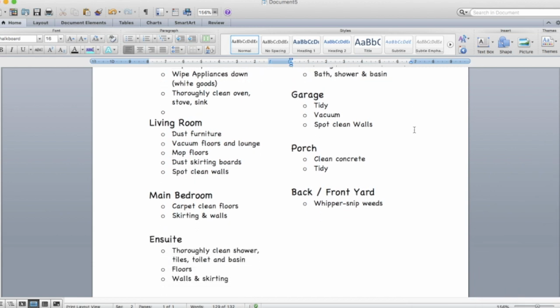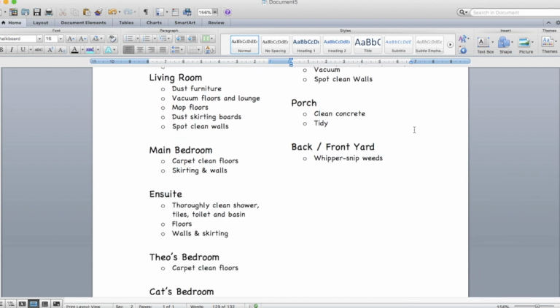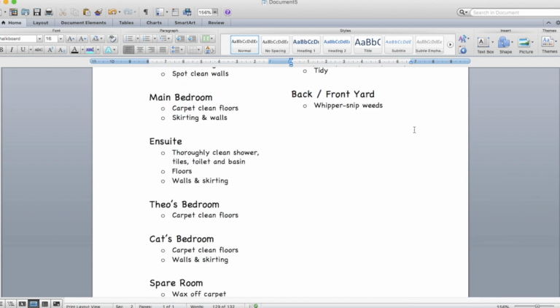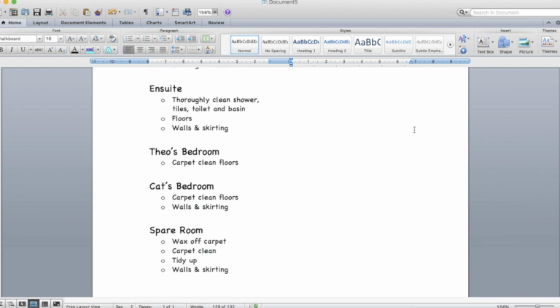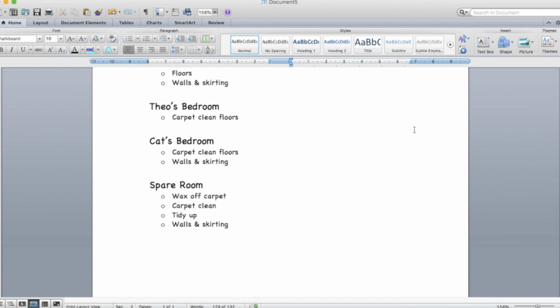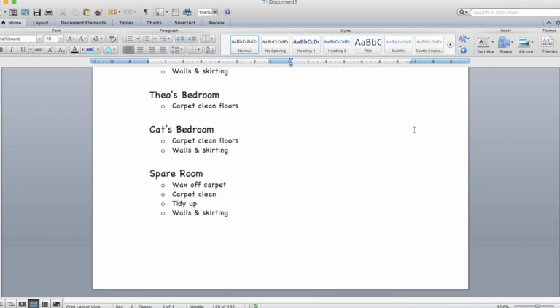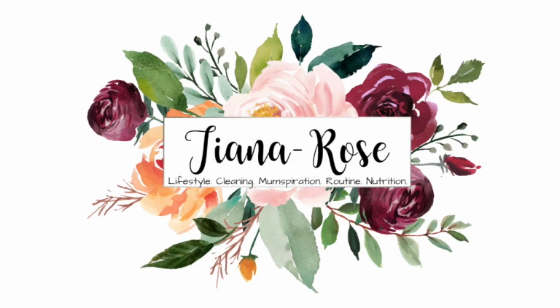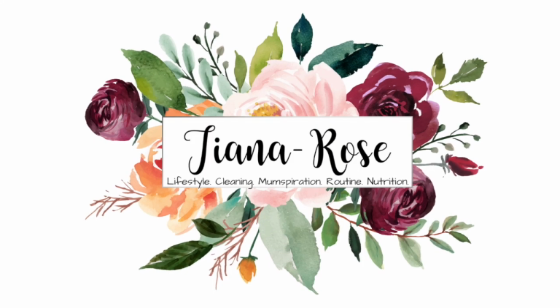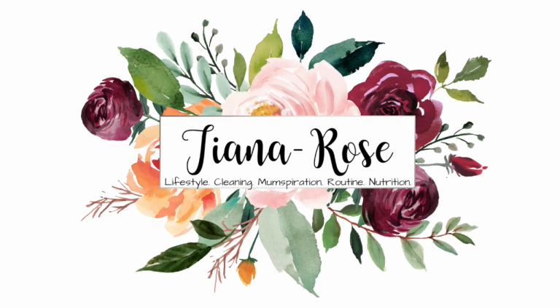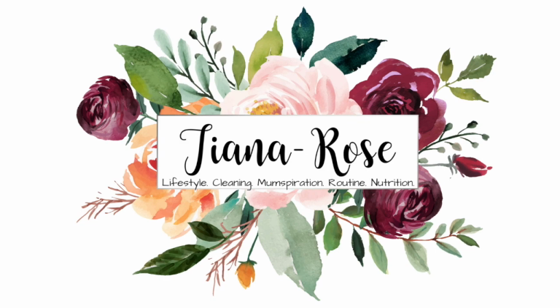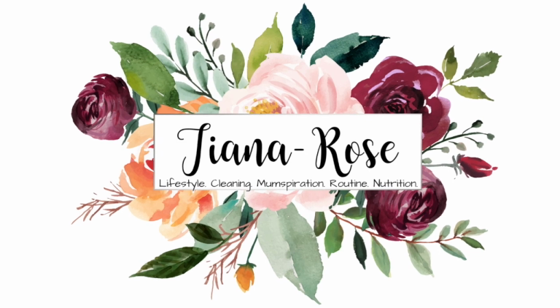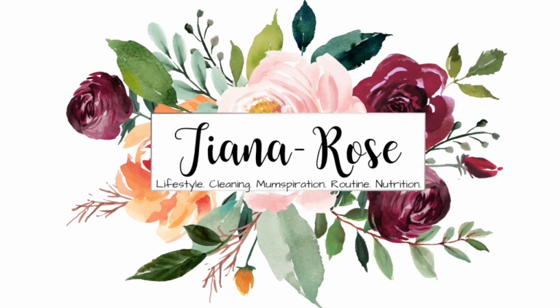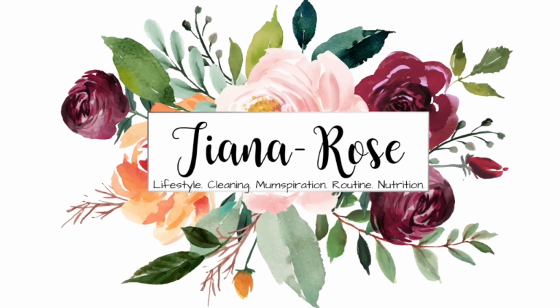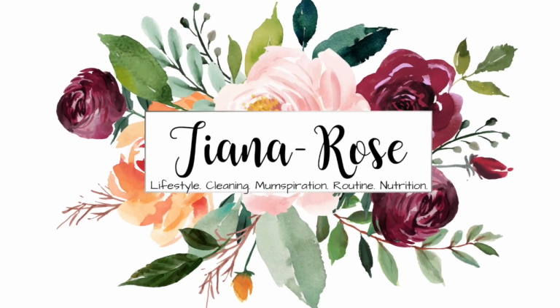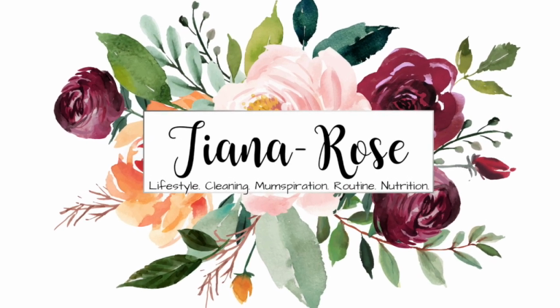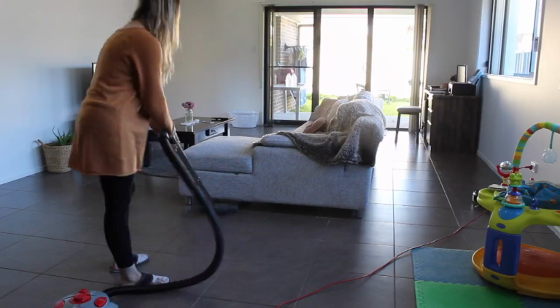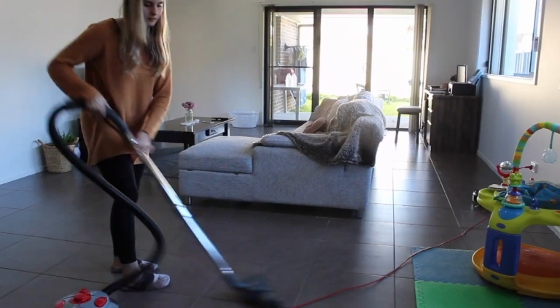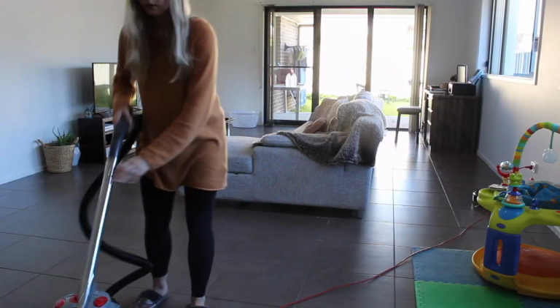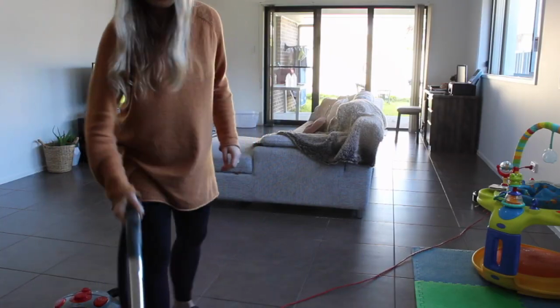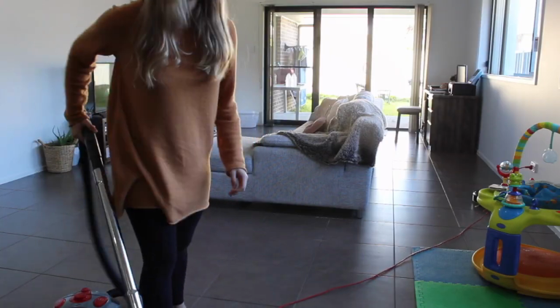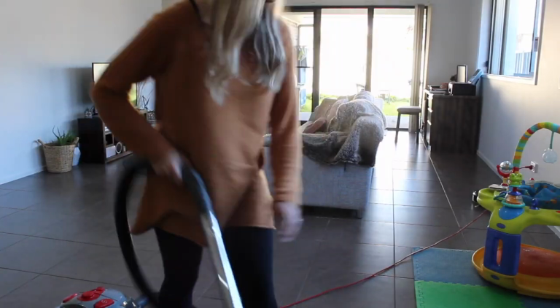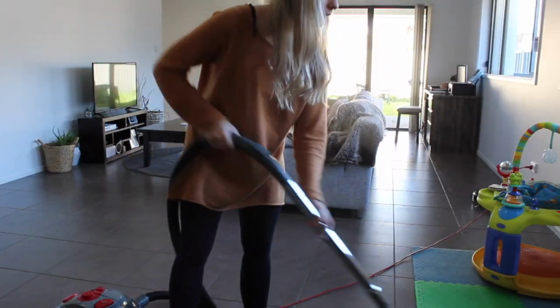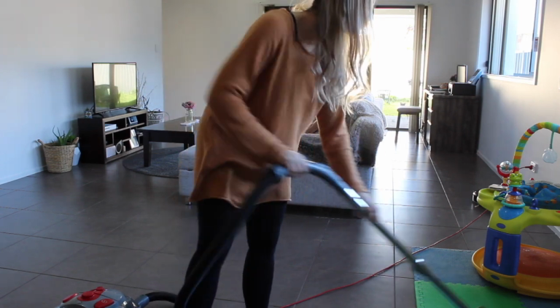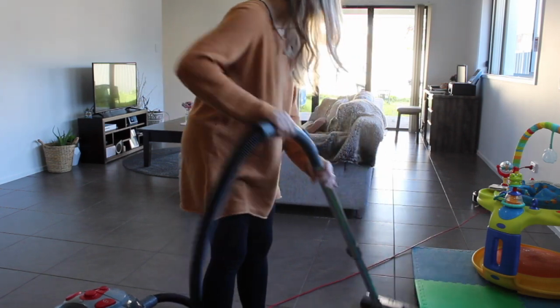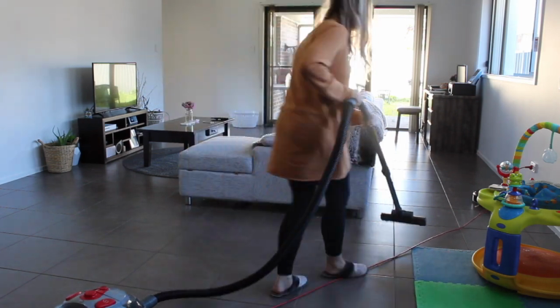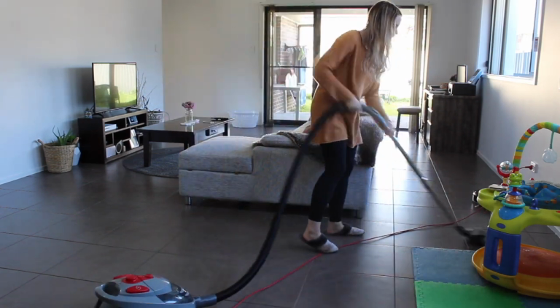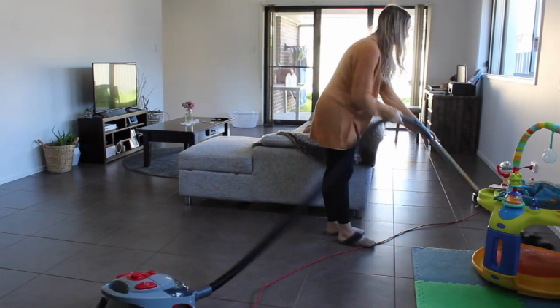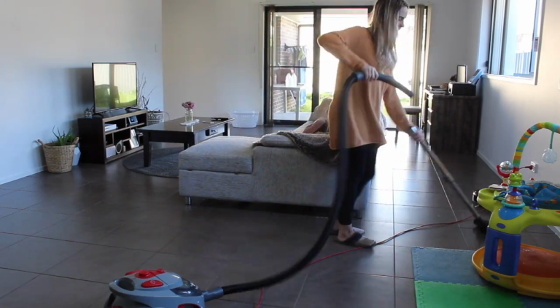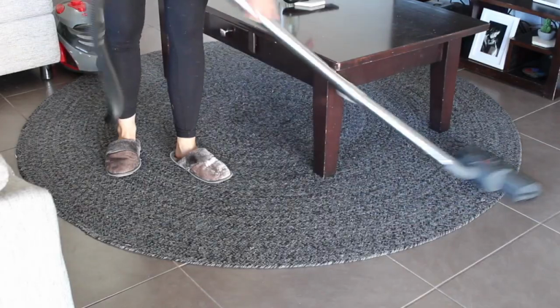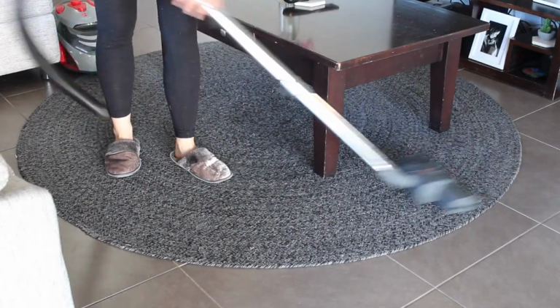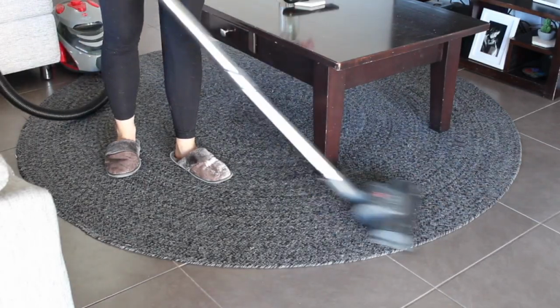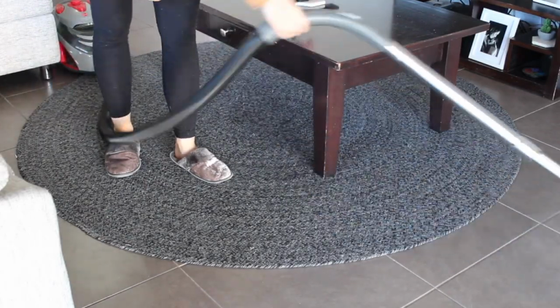I started off with writing a list of all the things I had to get to. Now this is going to be a two-part series just because it did take me two whole days to clean the house, and that's why in some of the clips I'm wearing different outfits.